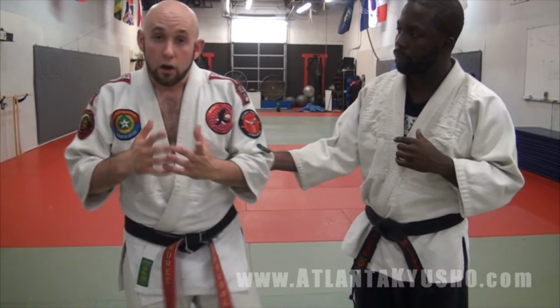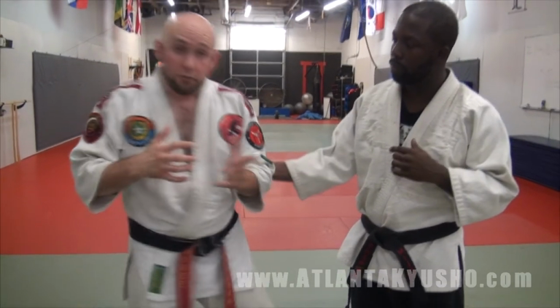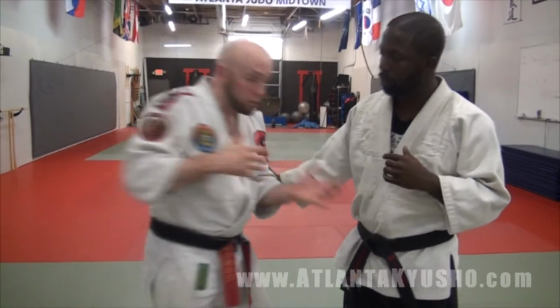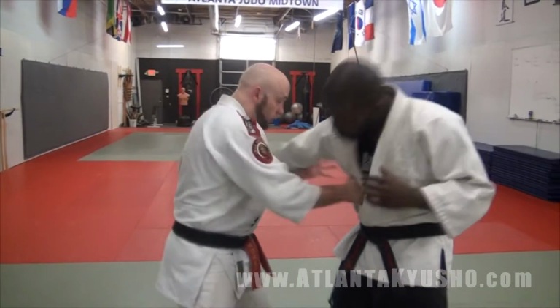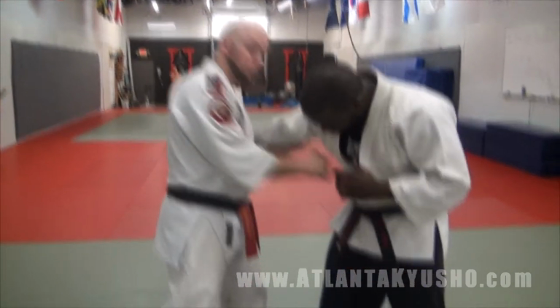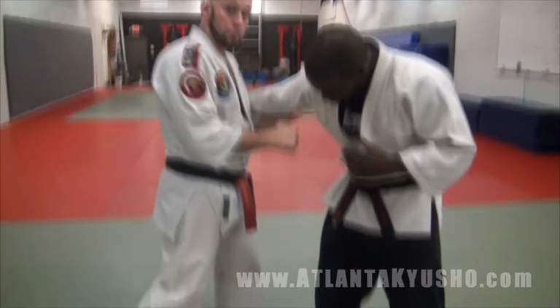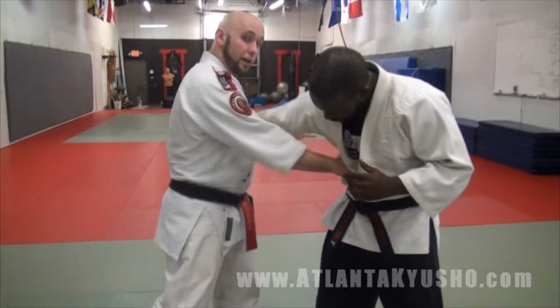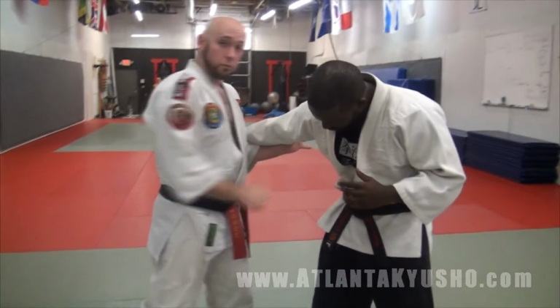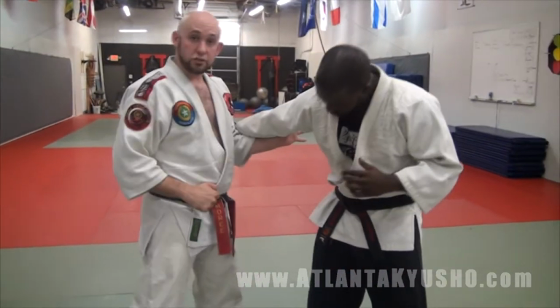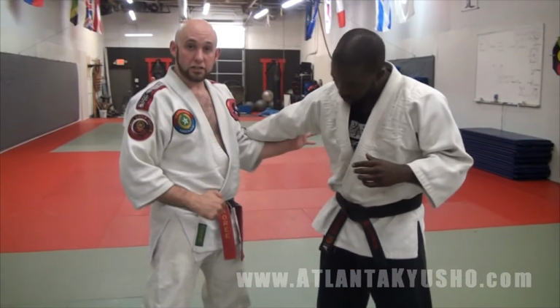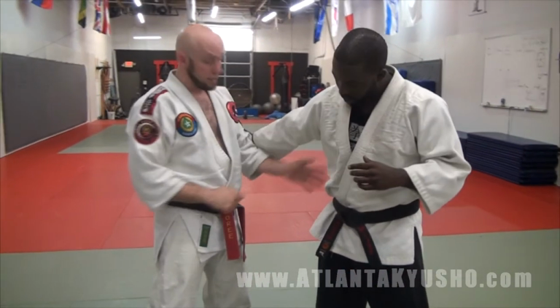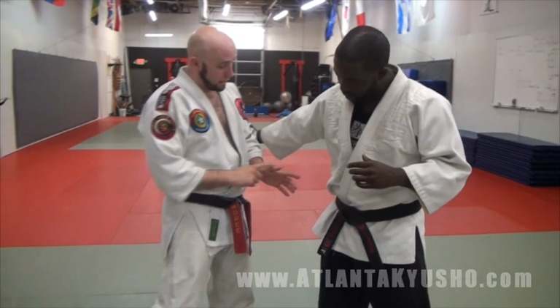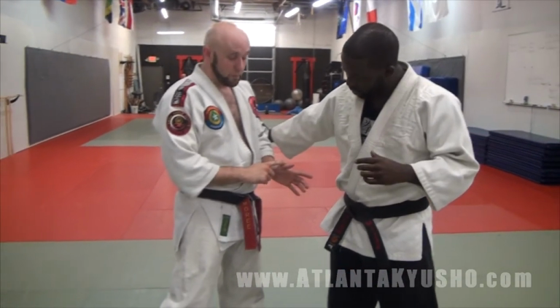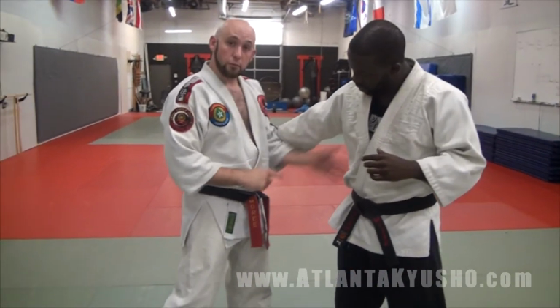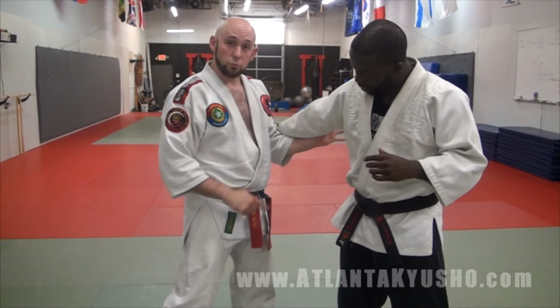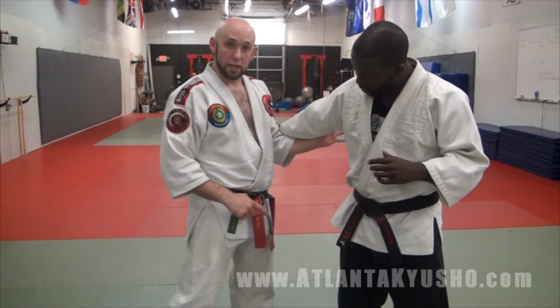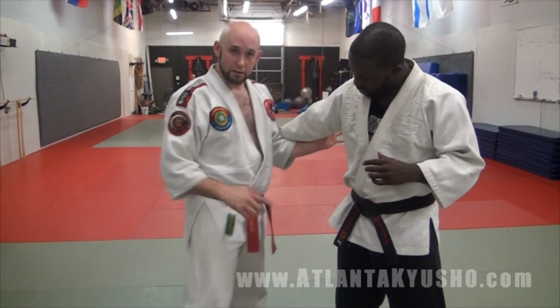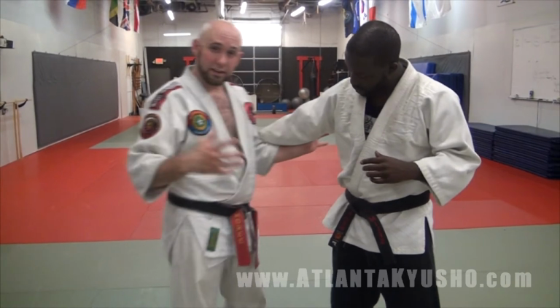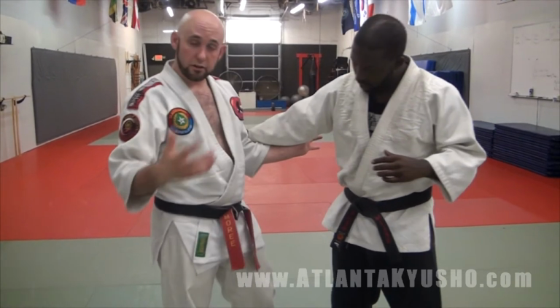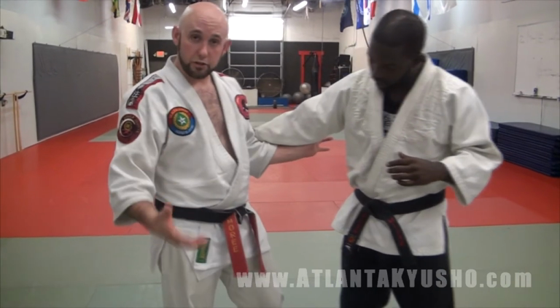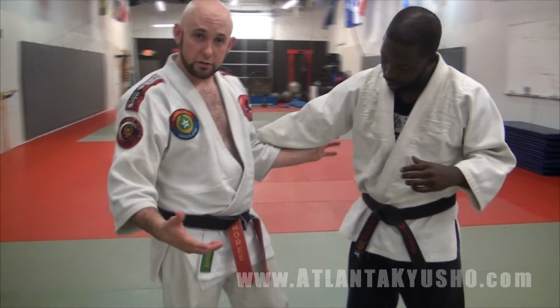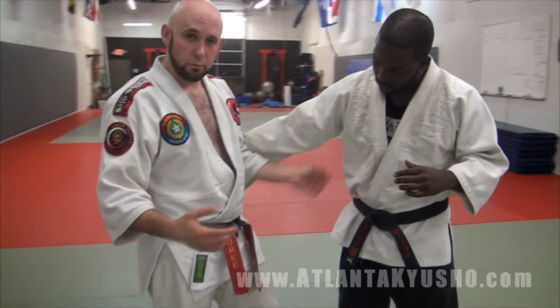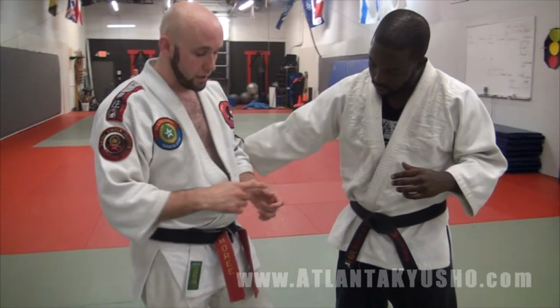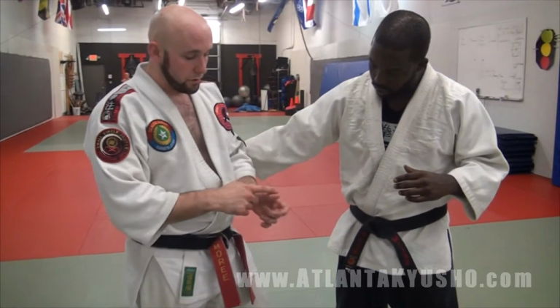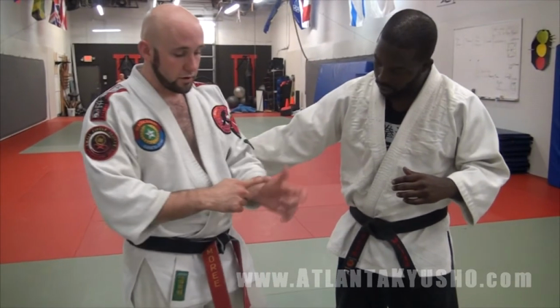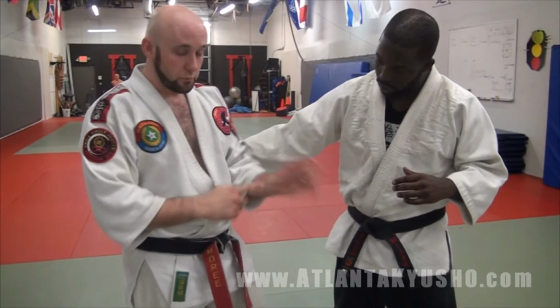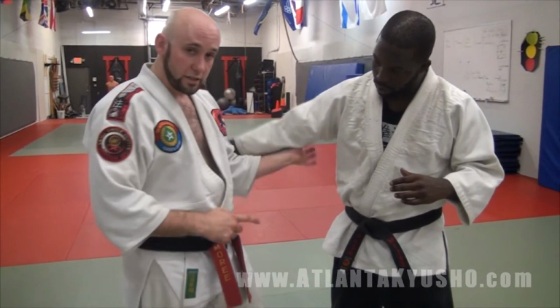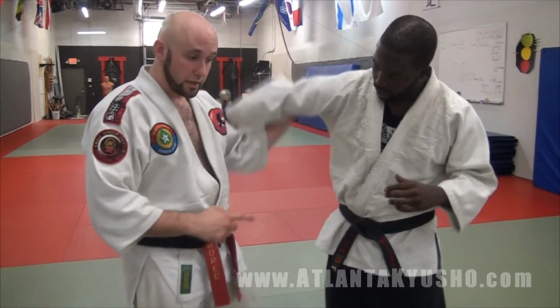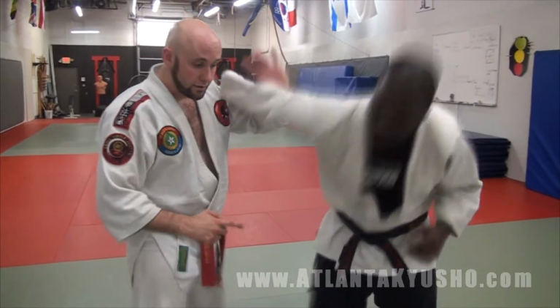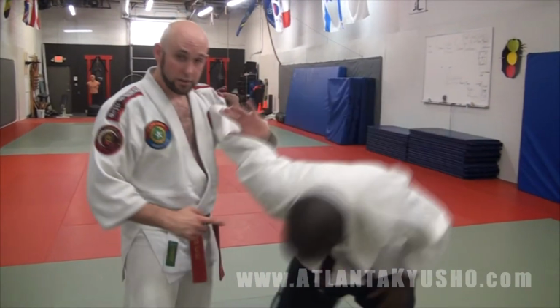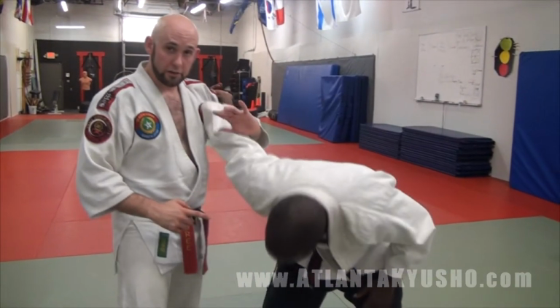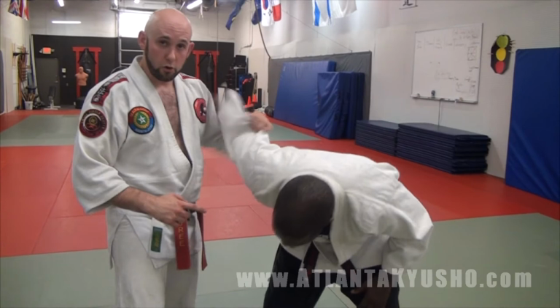The first thing I'm going to do is turn into him, give him a distraction, and put my thumb on Triple-11. Not necessarily to use the Kyushu point, but use the thumb rest entry to help me turn the arm over.